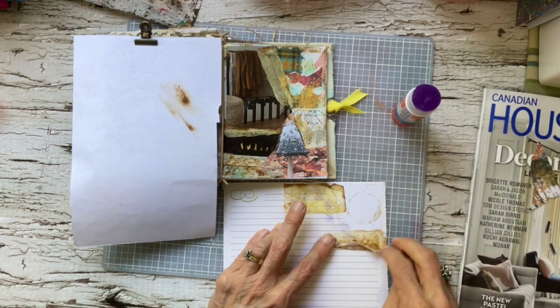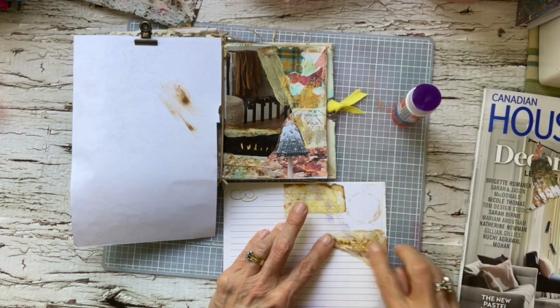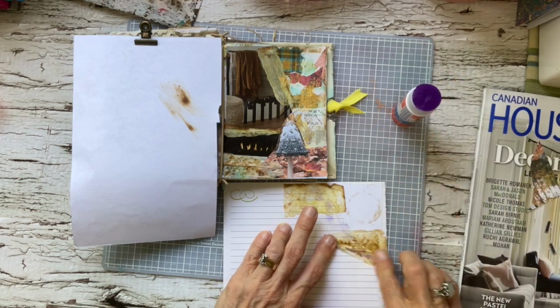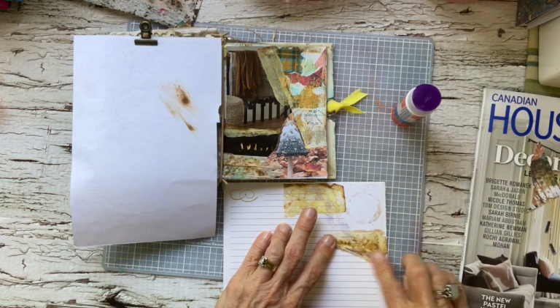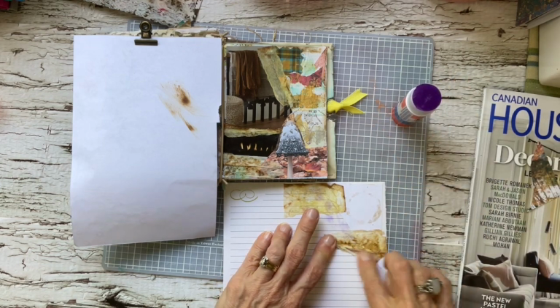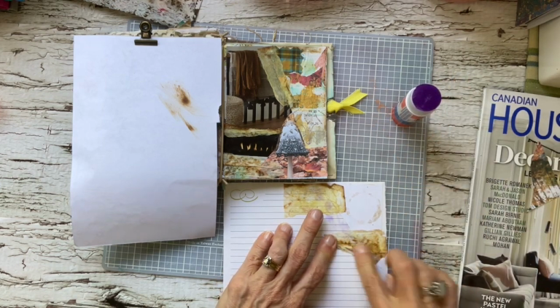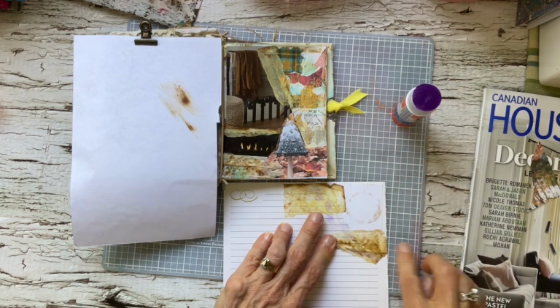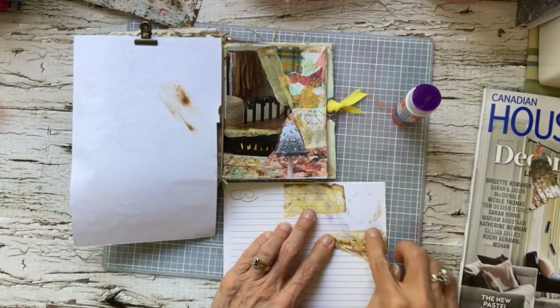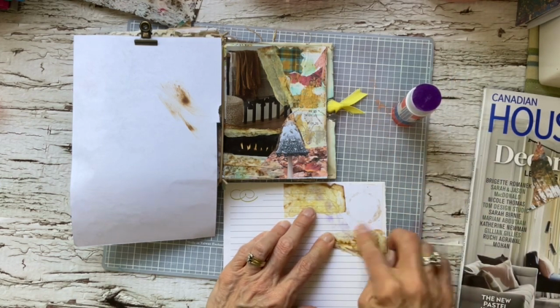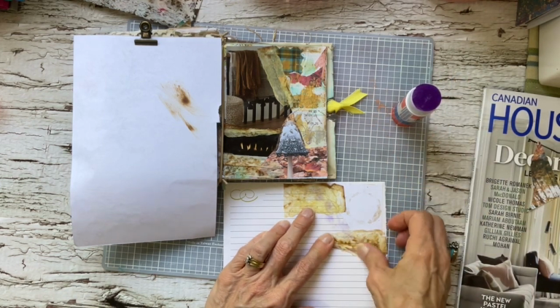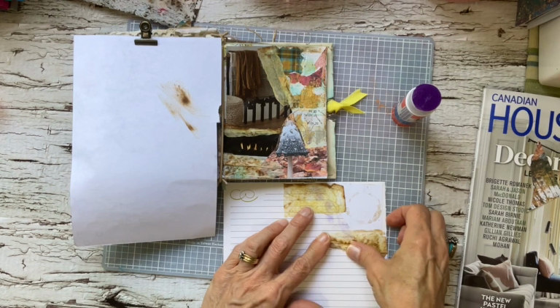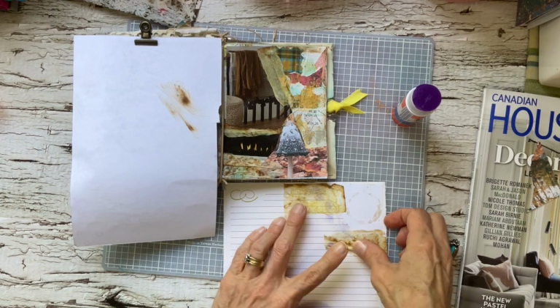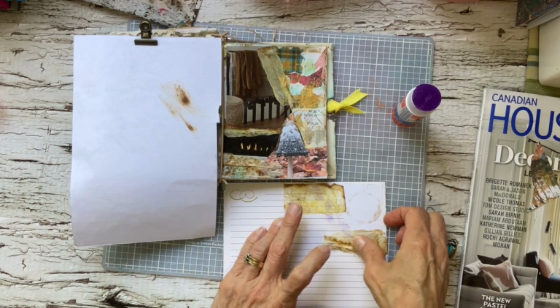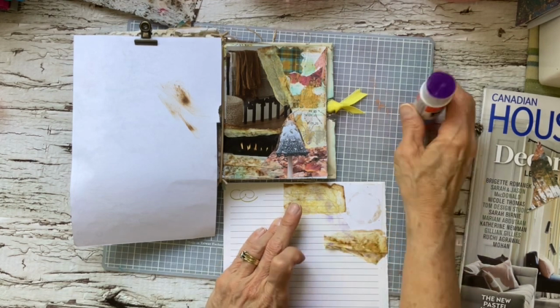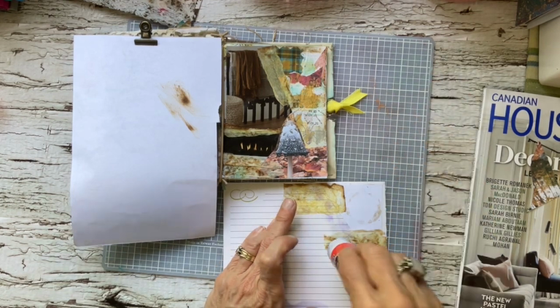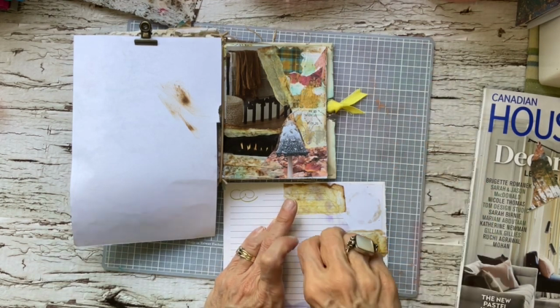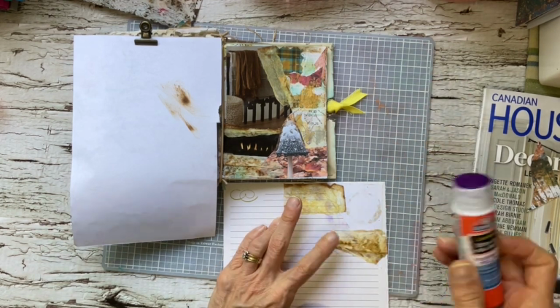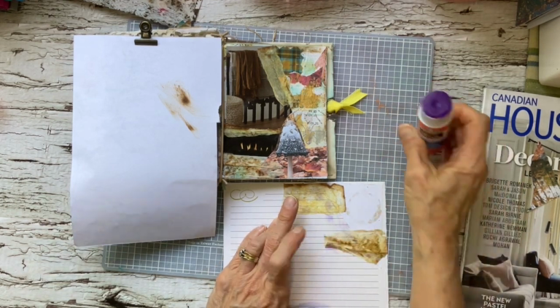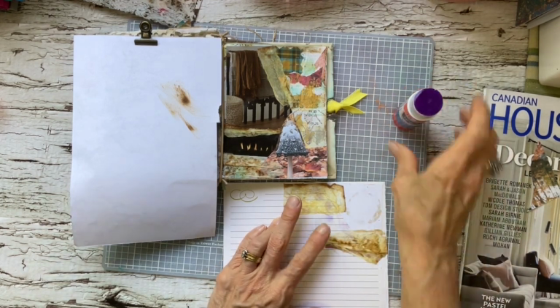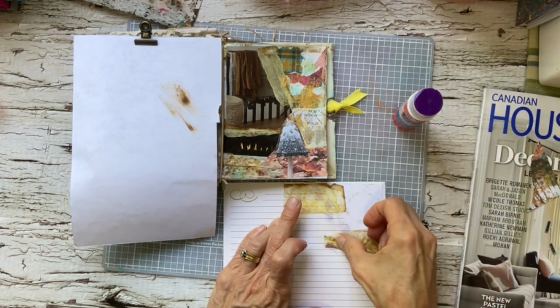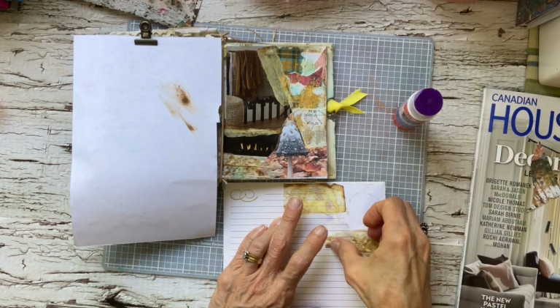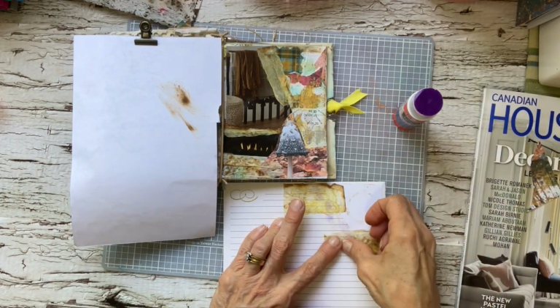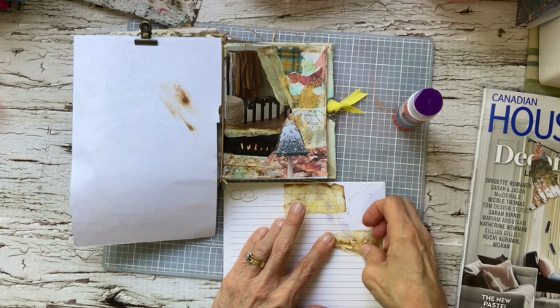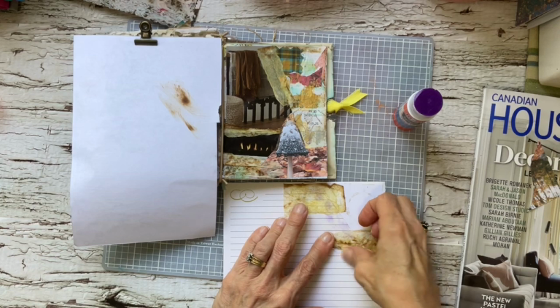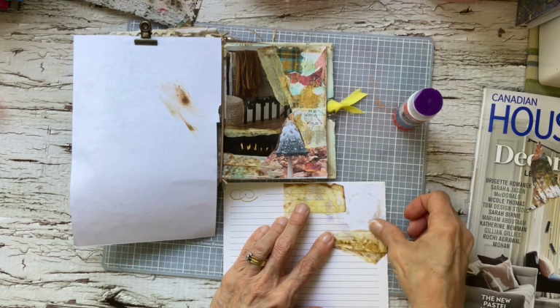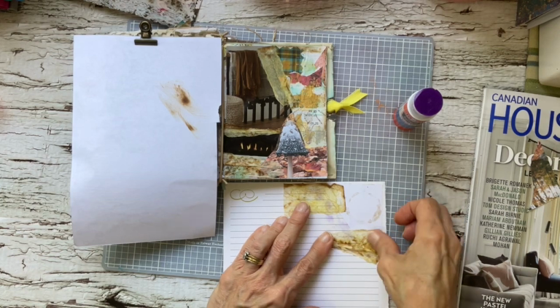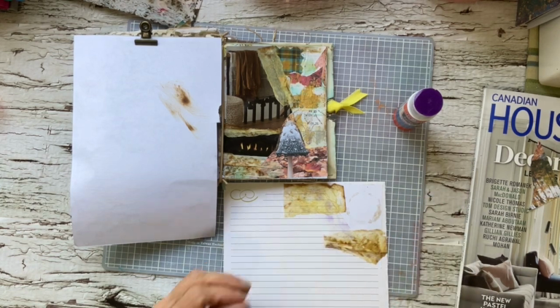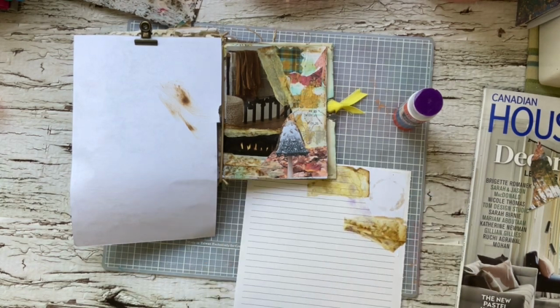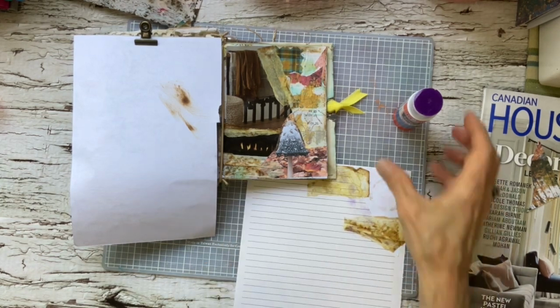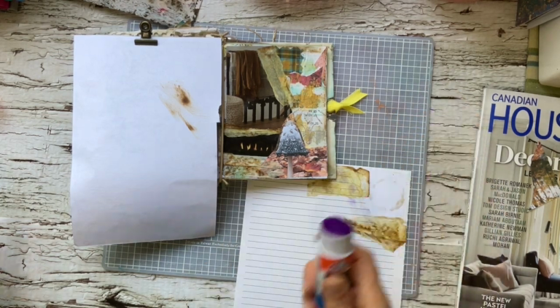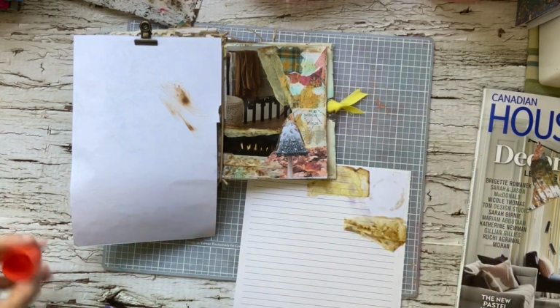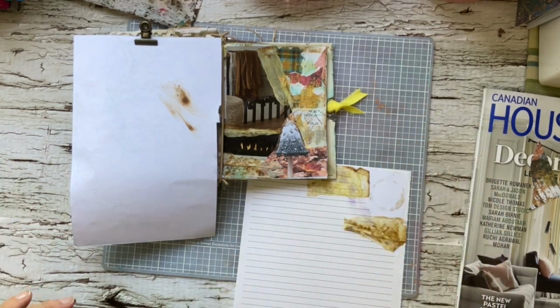I've been harvesting that all summer, and you could pick the leaves and dry them too. But I have enough tea. Okay, there's my little collage.